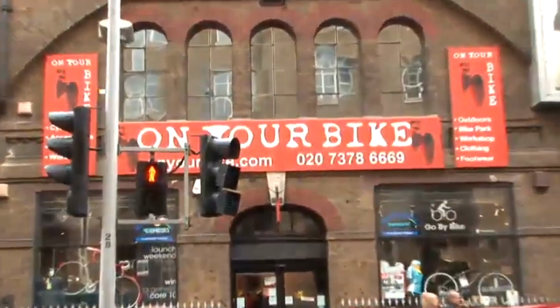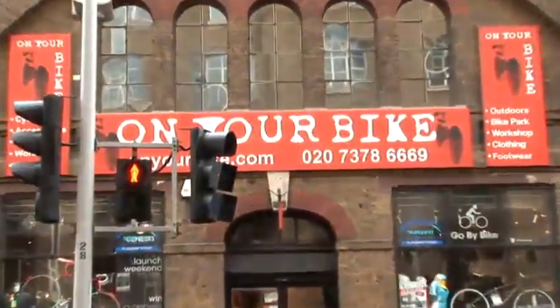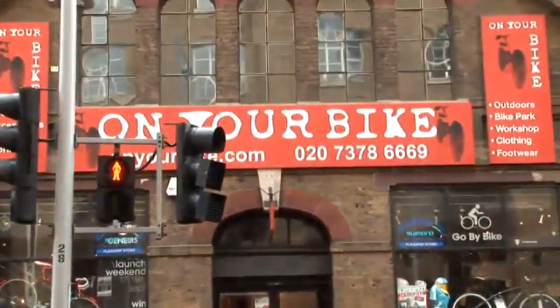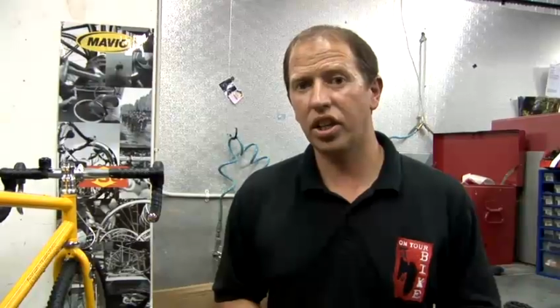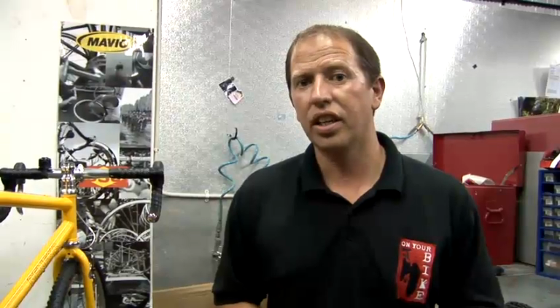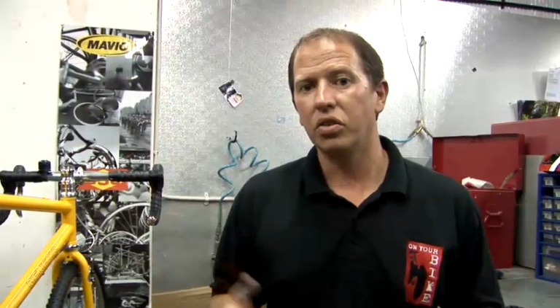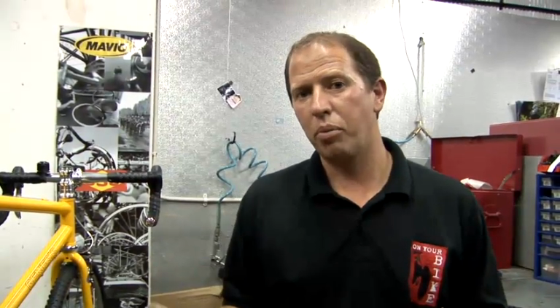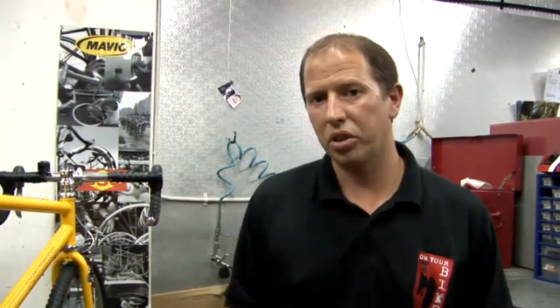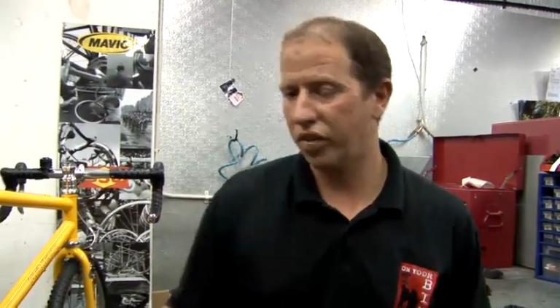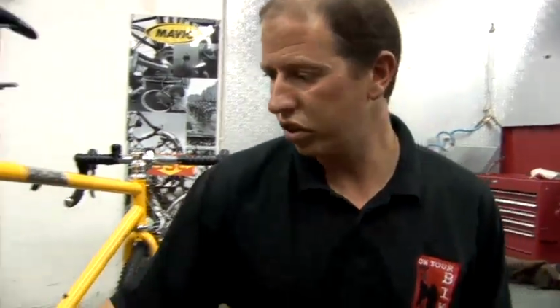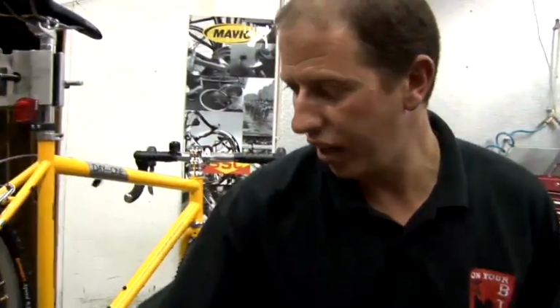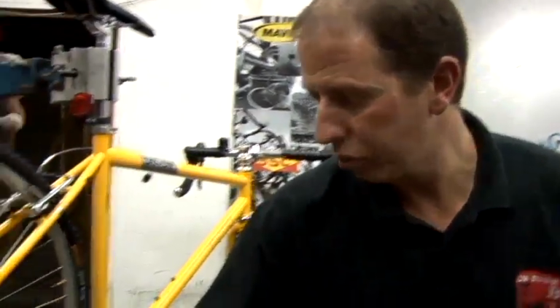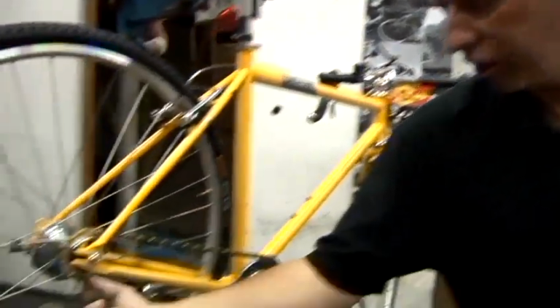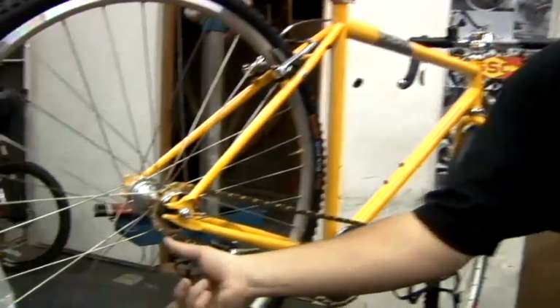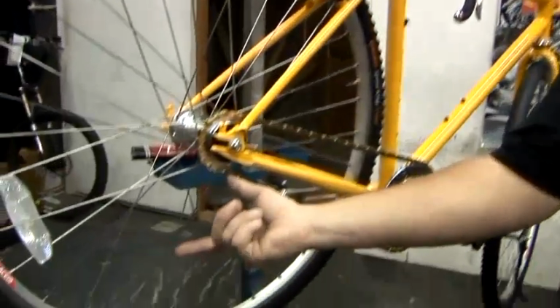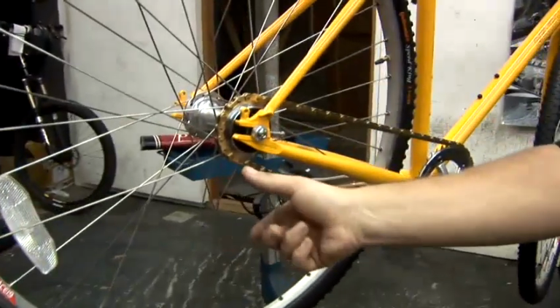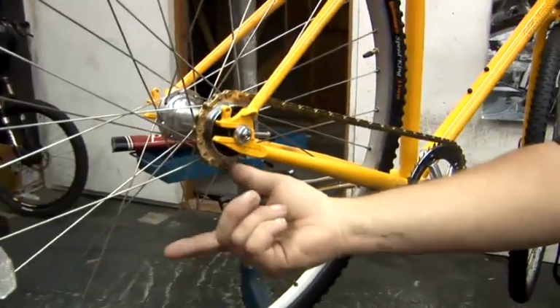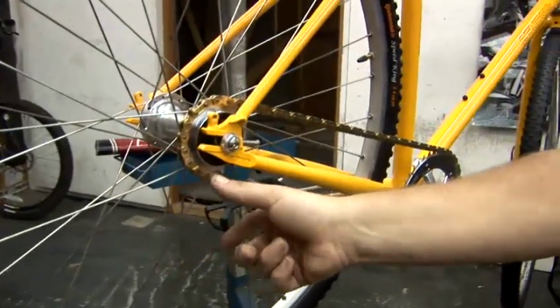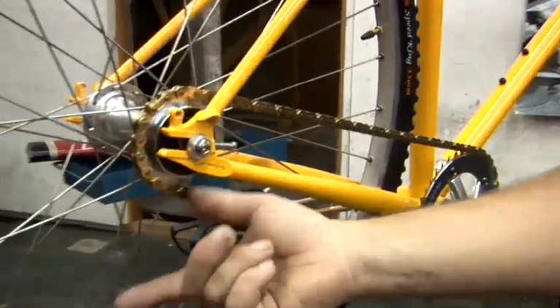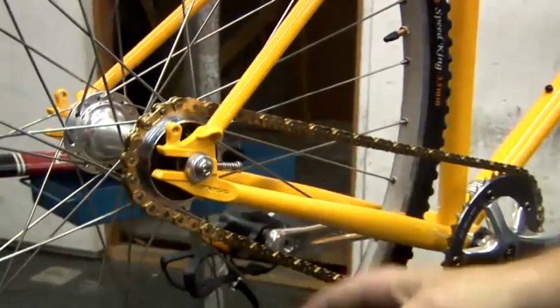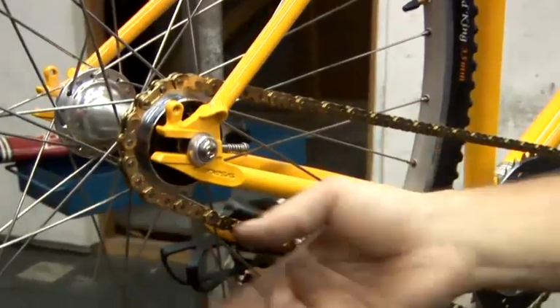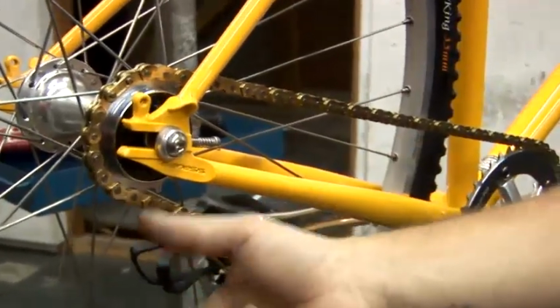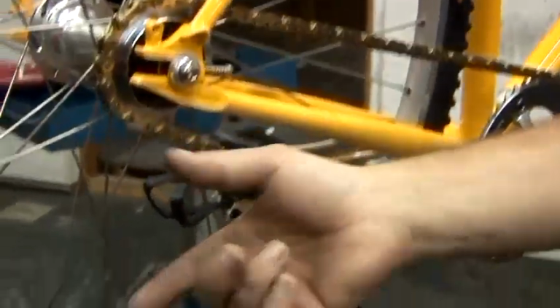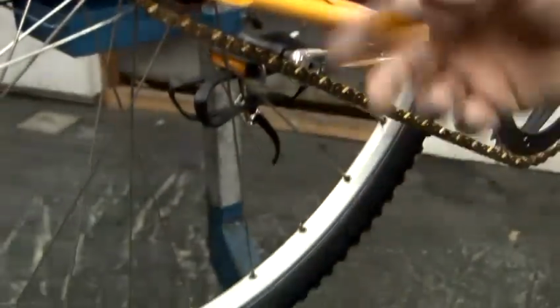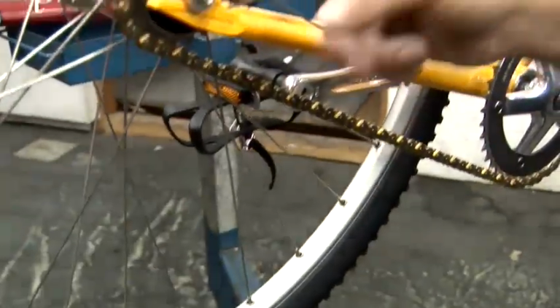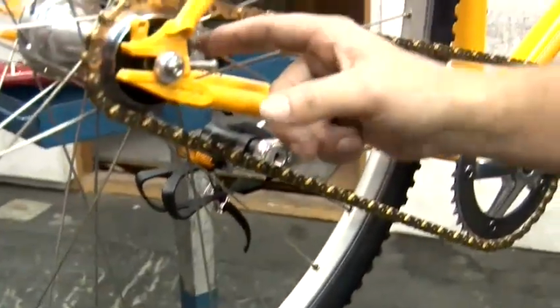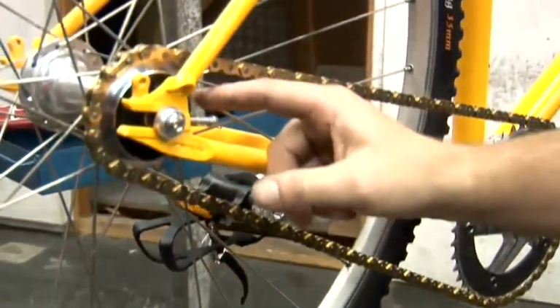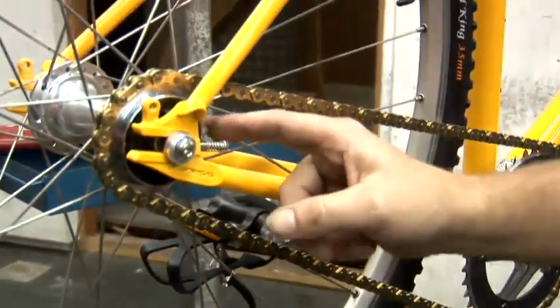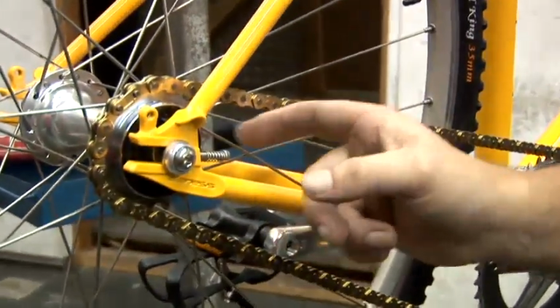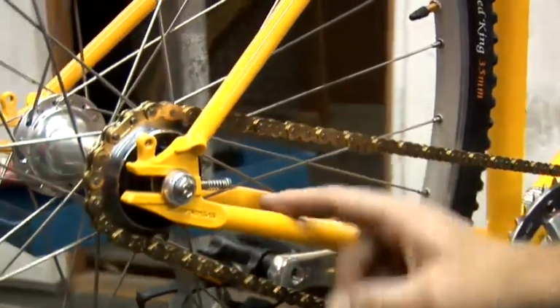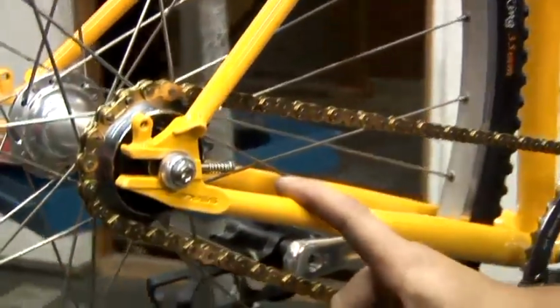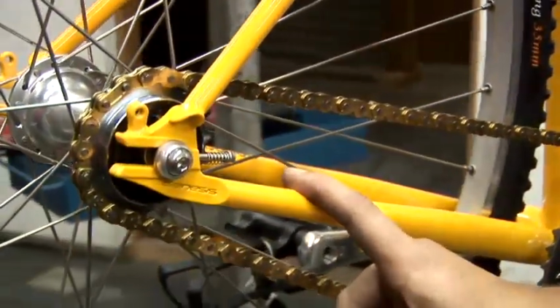How to tighten a chain on some bikes which haven't got the derailleur, which is the gear-changing mechanism at the back. If it hasn't got one of those, then it's more than likely going to be something like this, which is a single-speed bike.